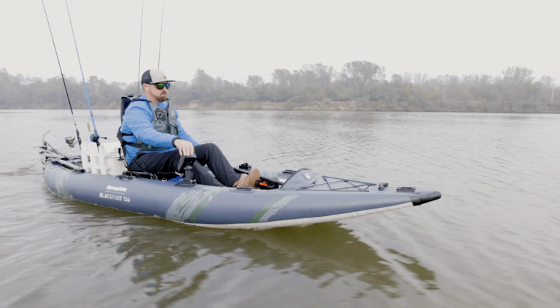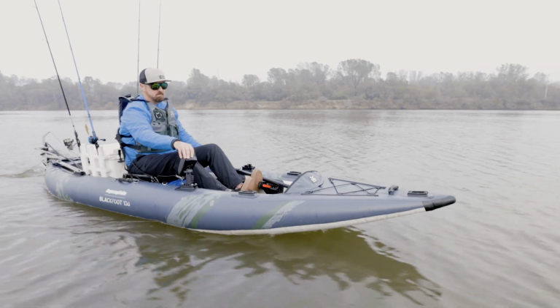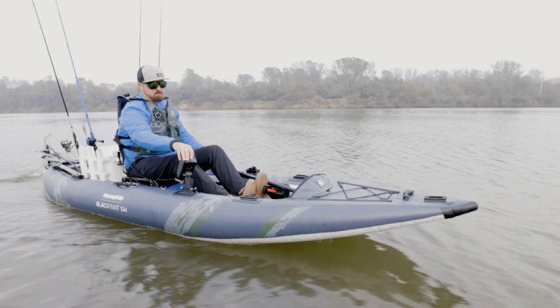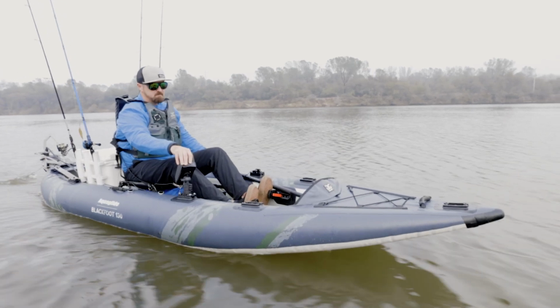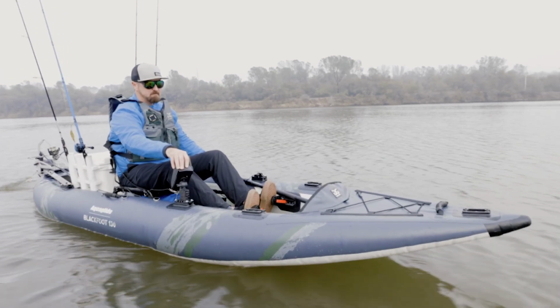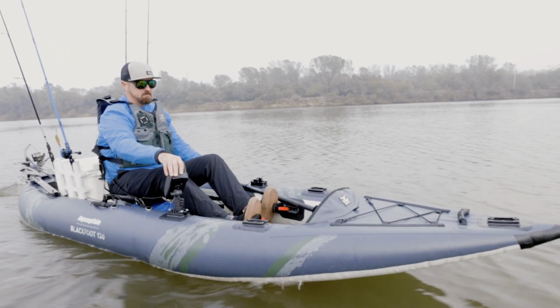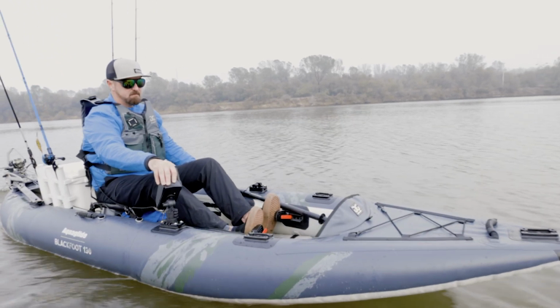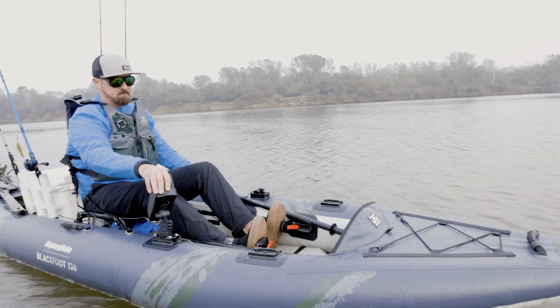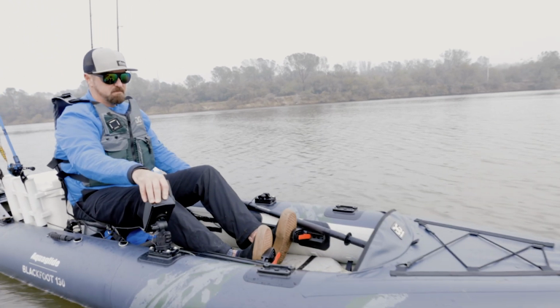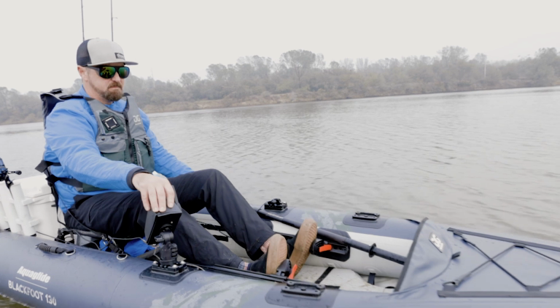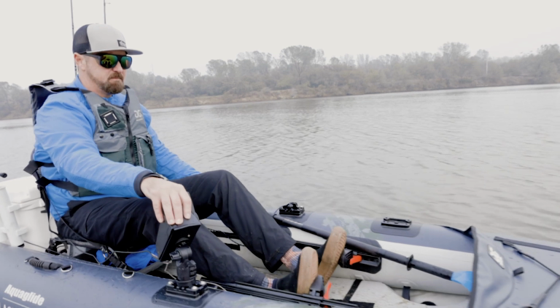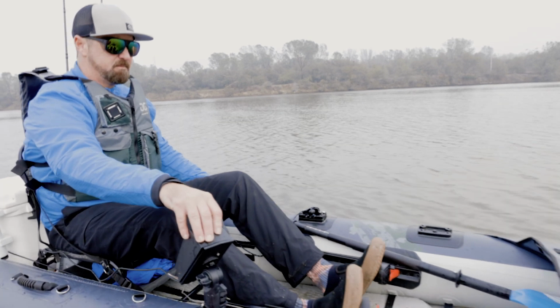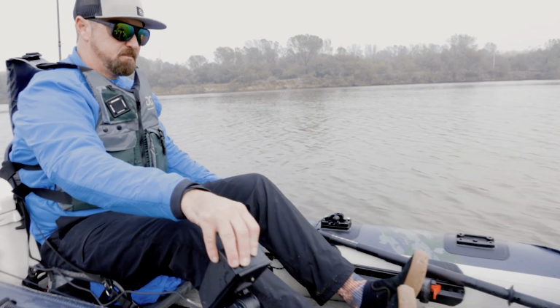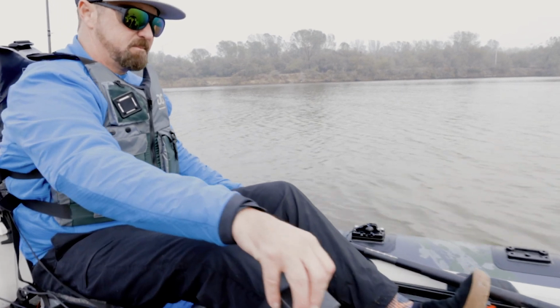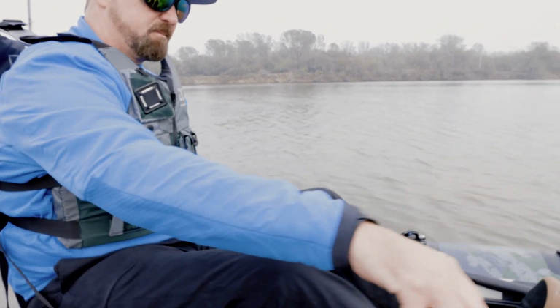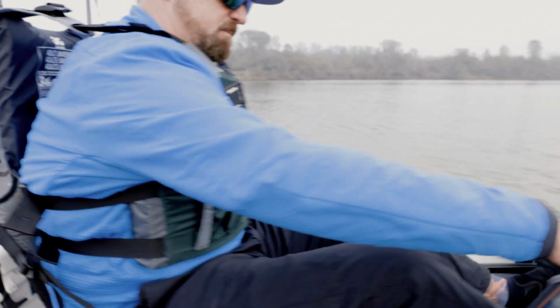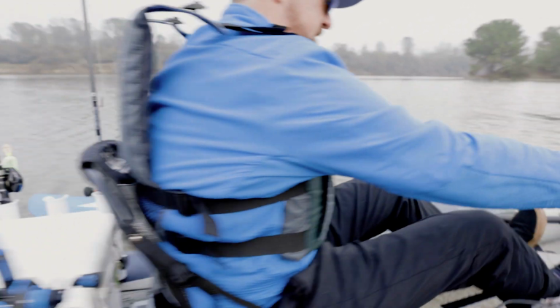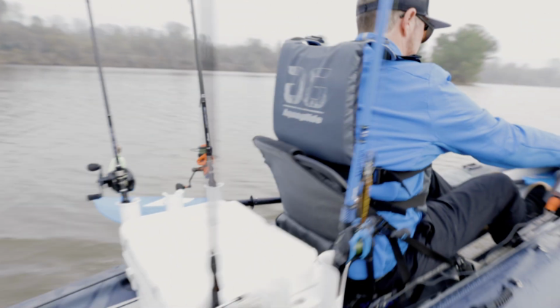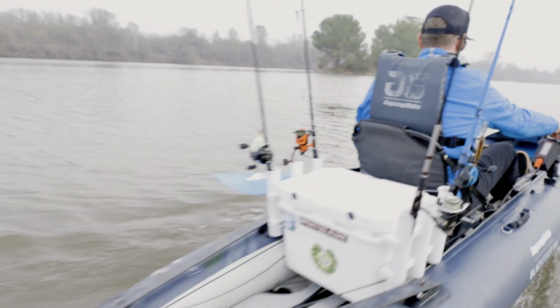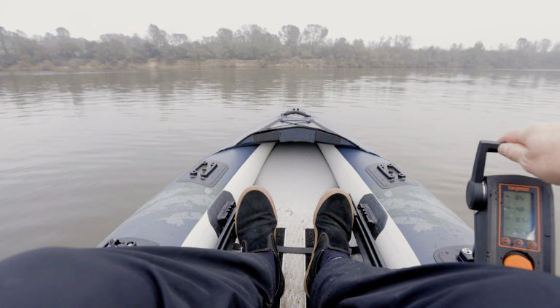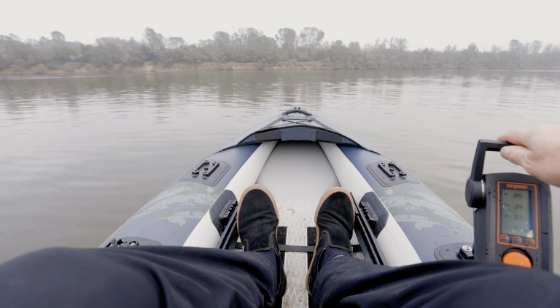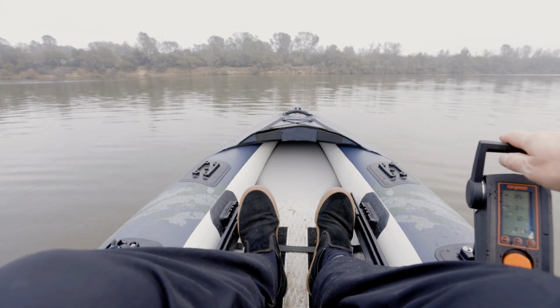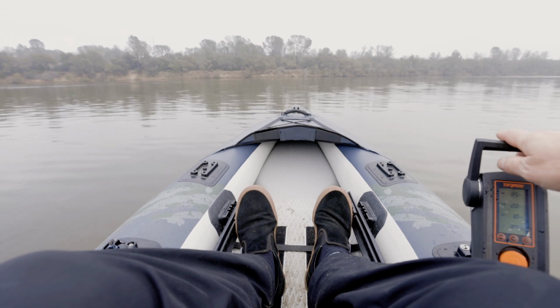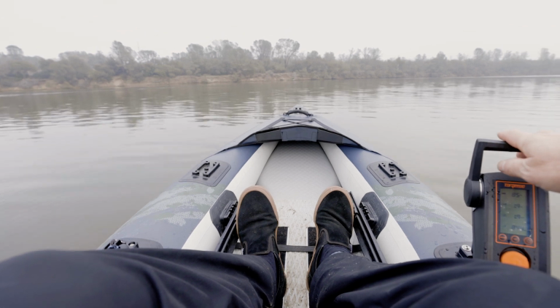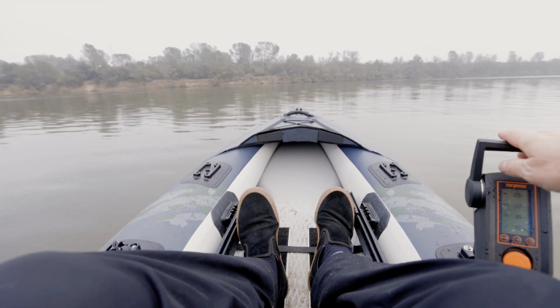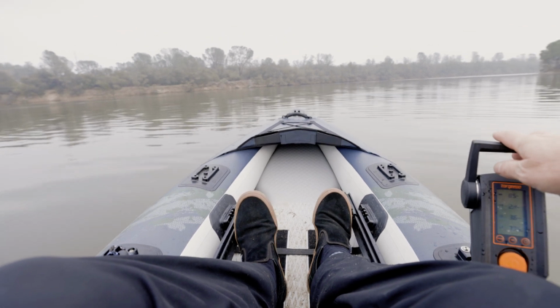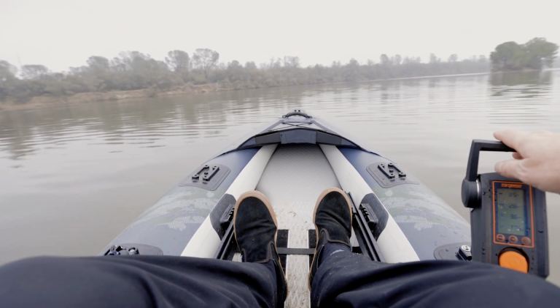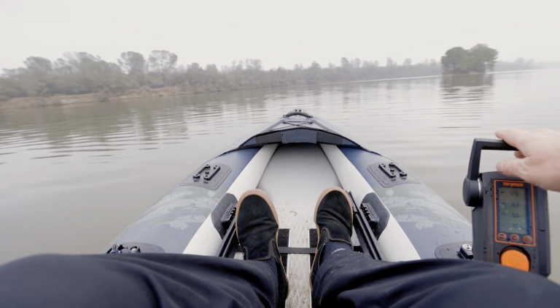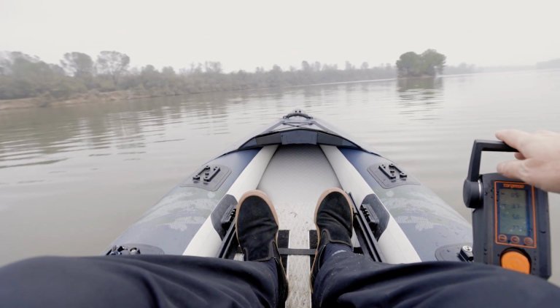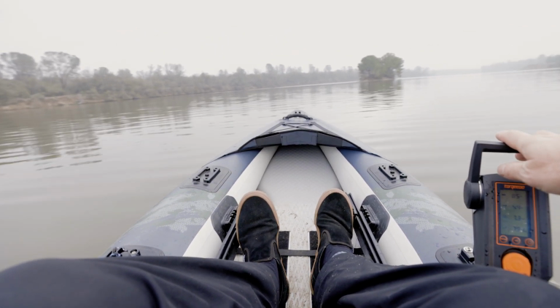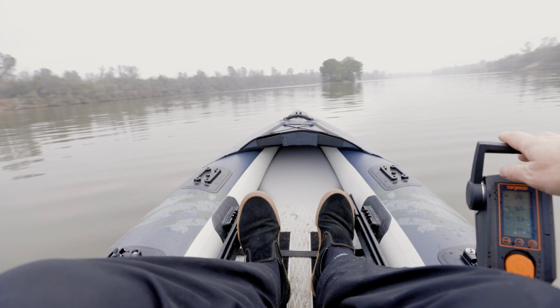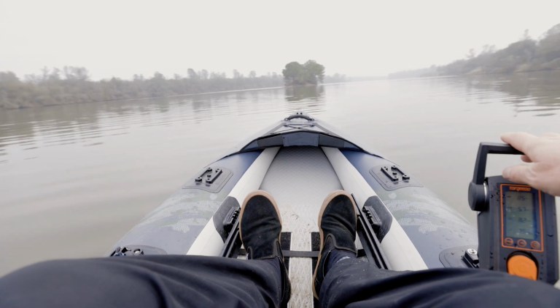Stern mounted motors offer the best overall performance. They eliminate the lateral torque presented in side mounting and tend to track better in the wind and current. Most importantly, they present the opportunity to adapt for hands-free steering.